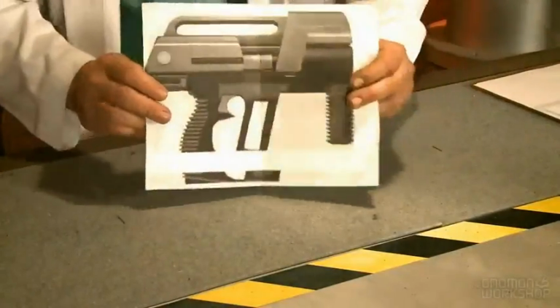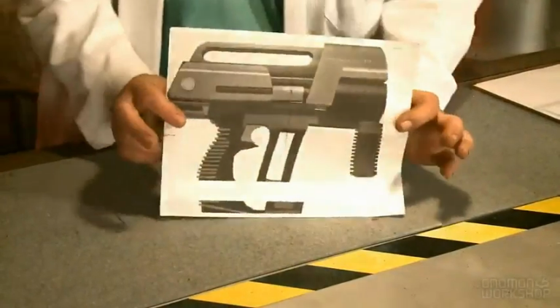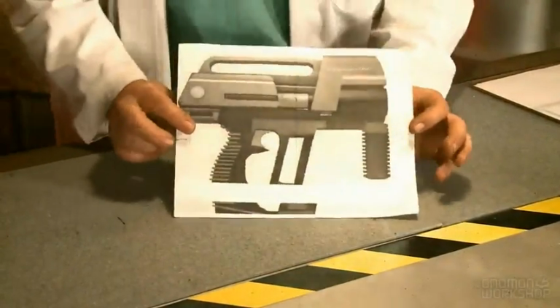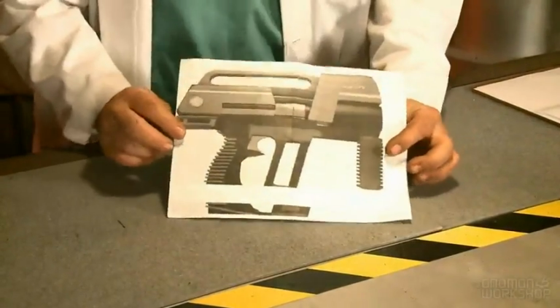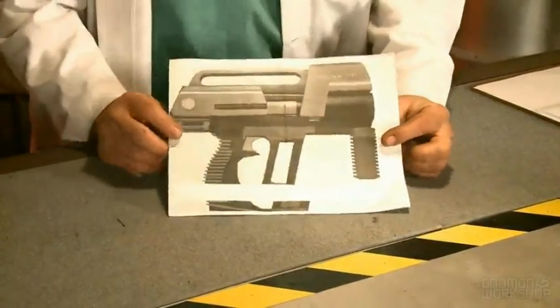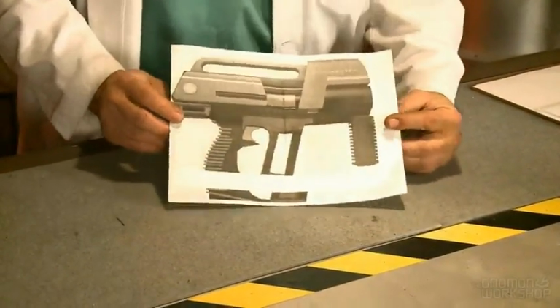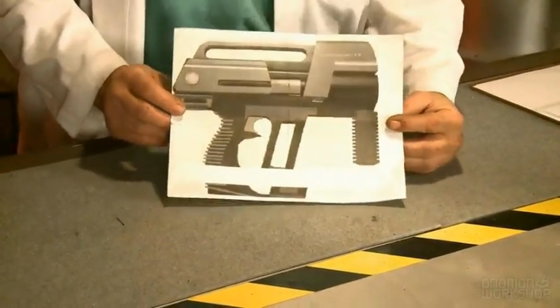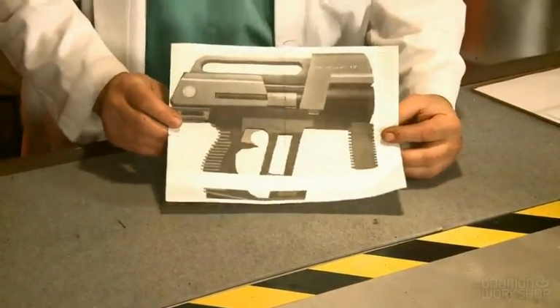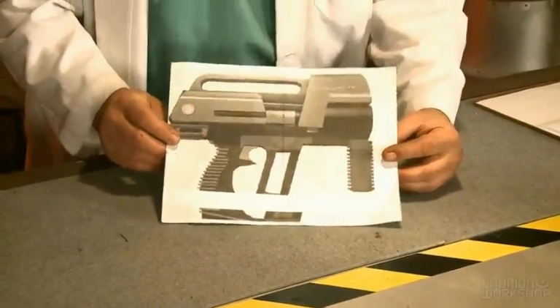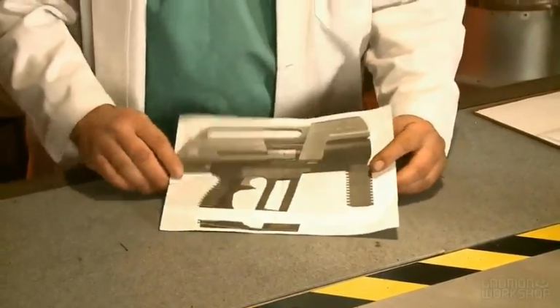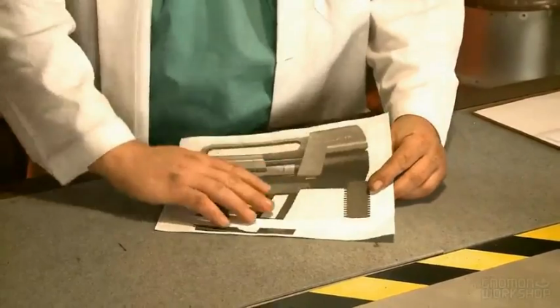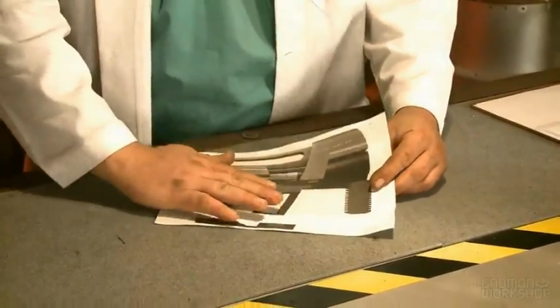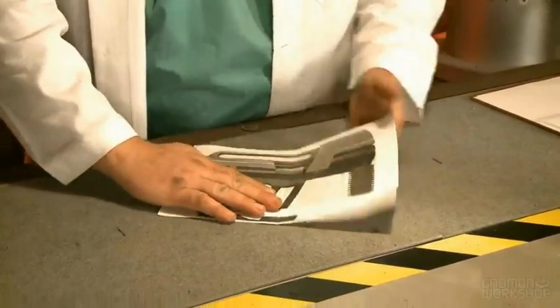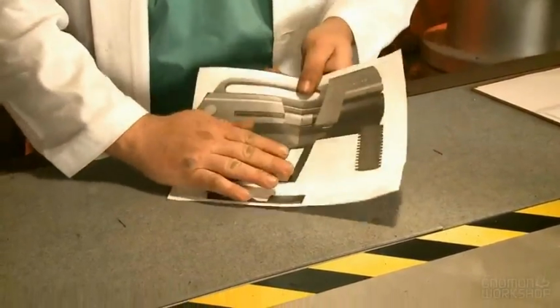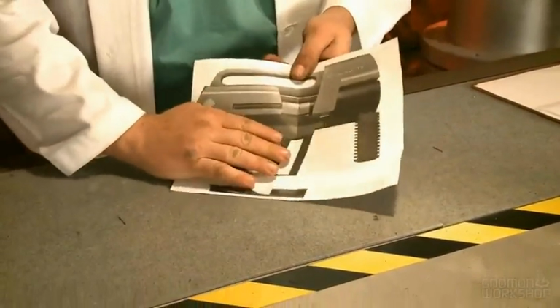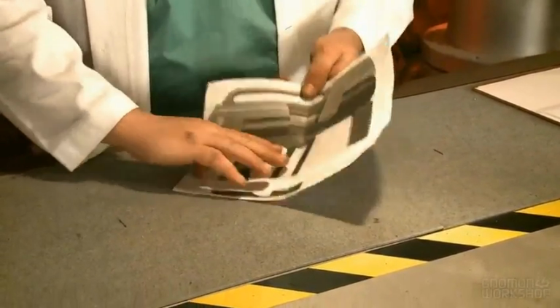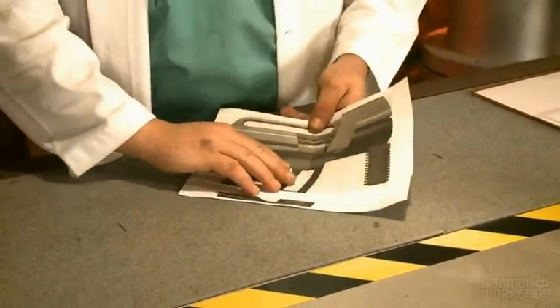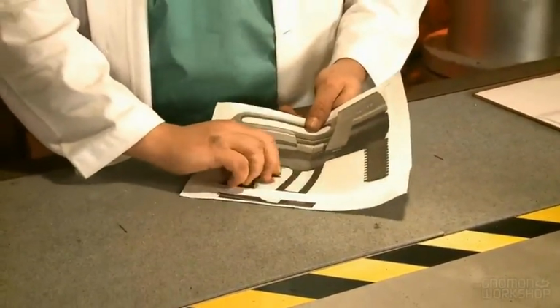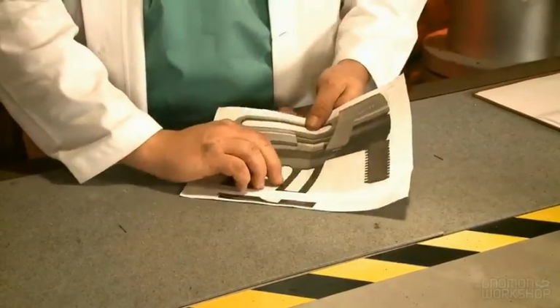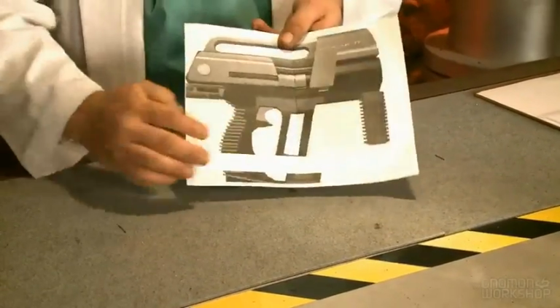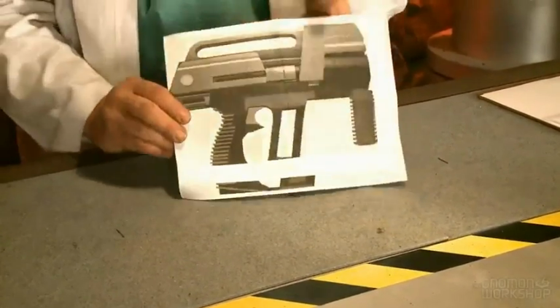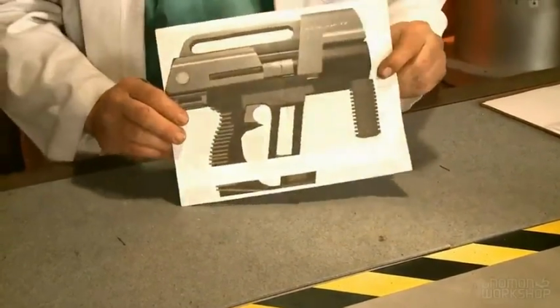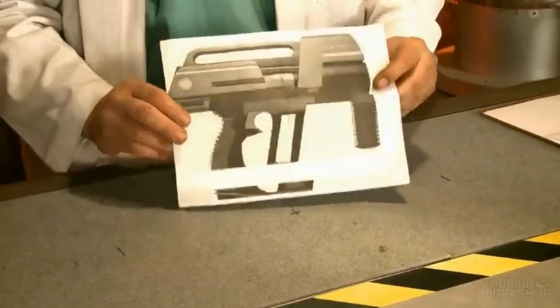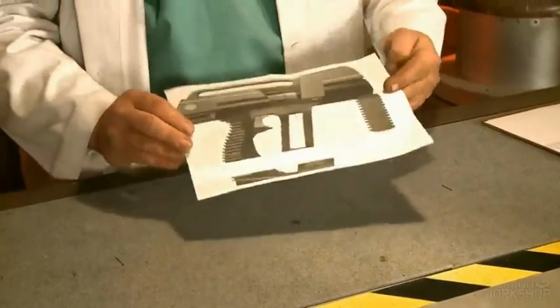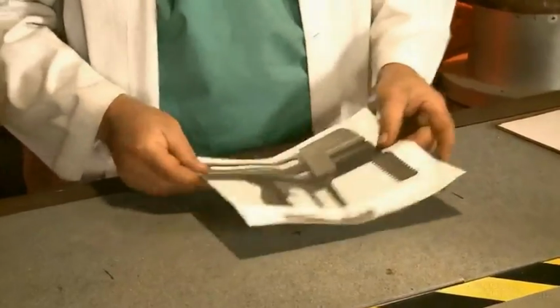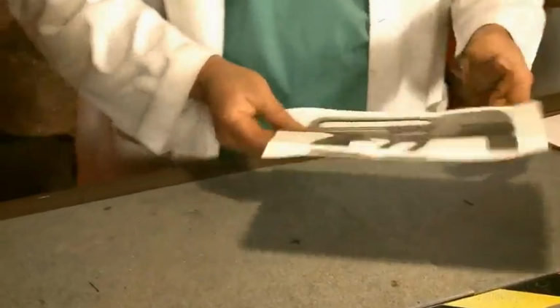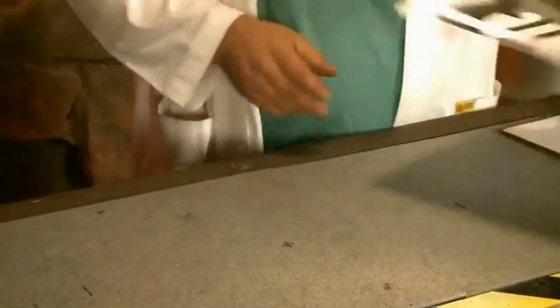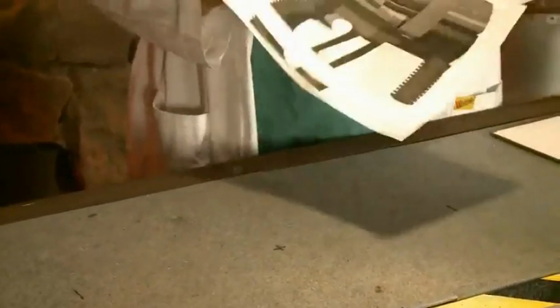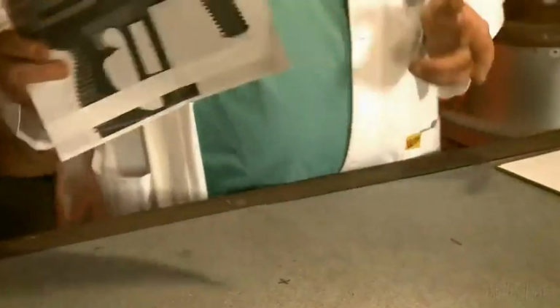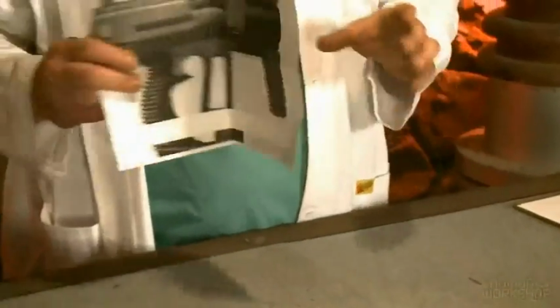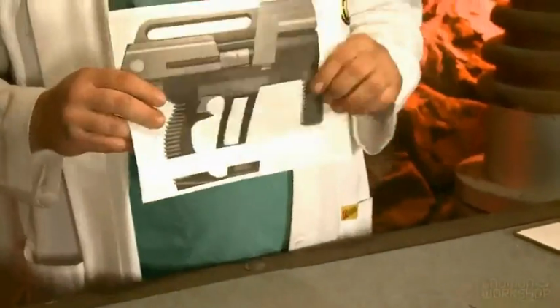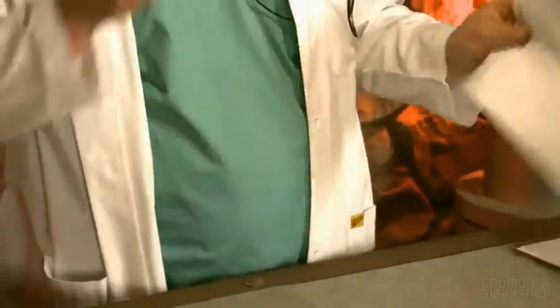Here's our artwork that we took off the computer. To scale it up, you use your hand to get a sense of the size of it. And from this, now that we've taken our design,